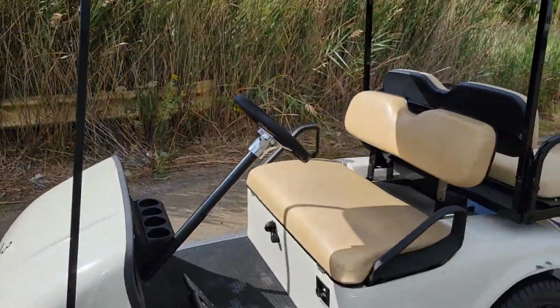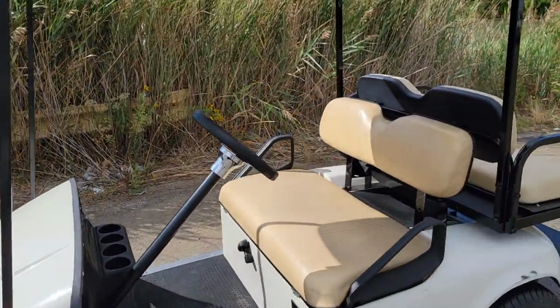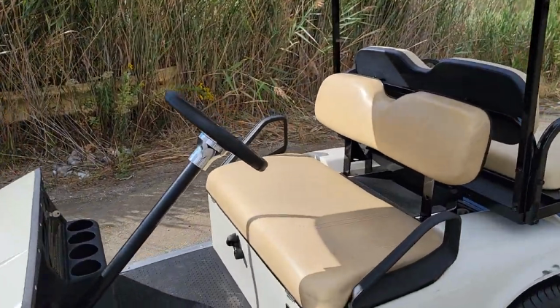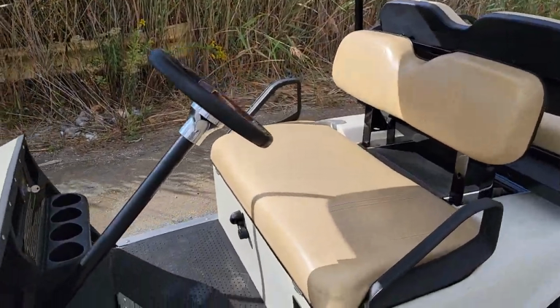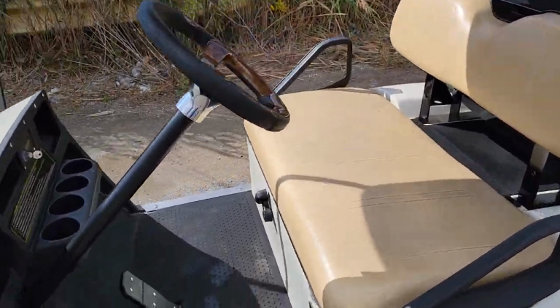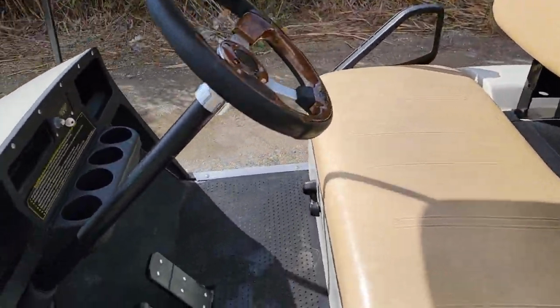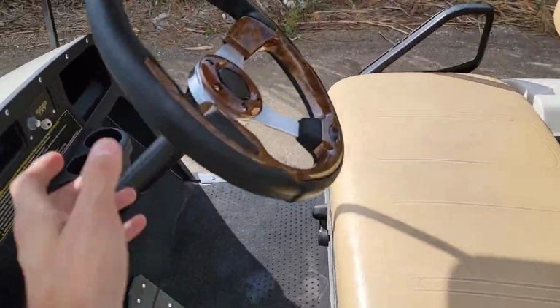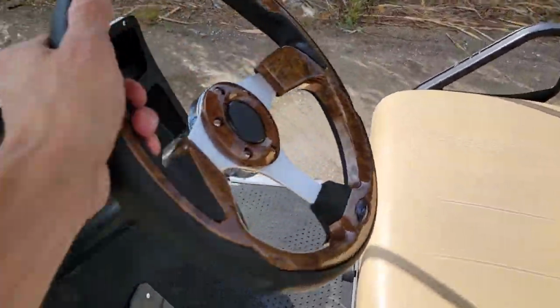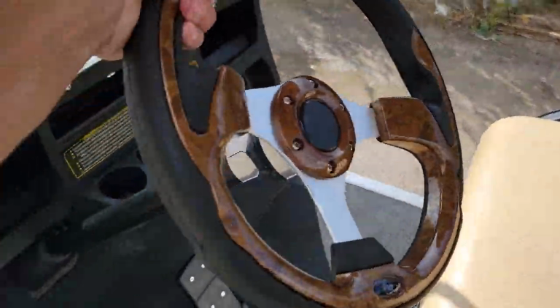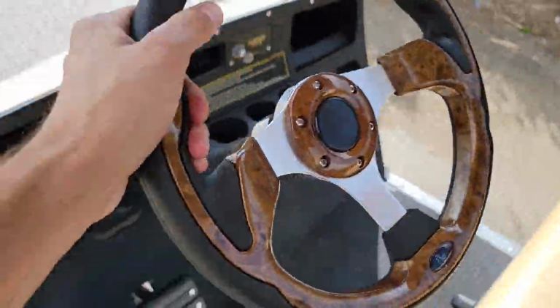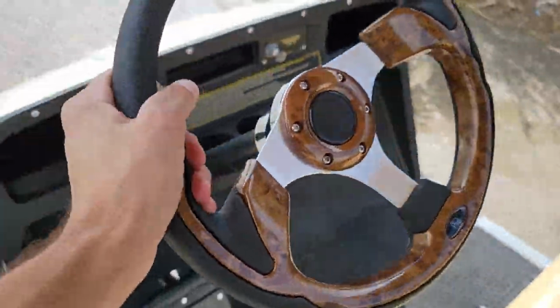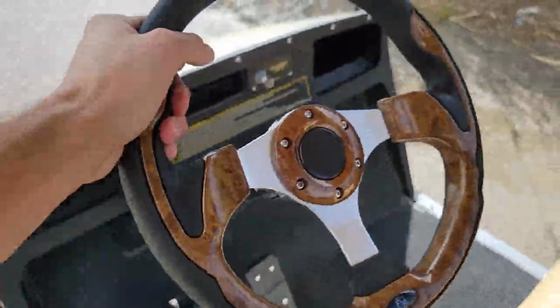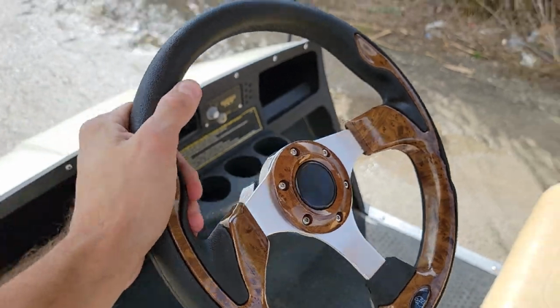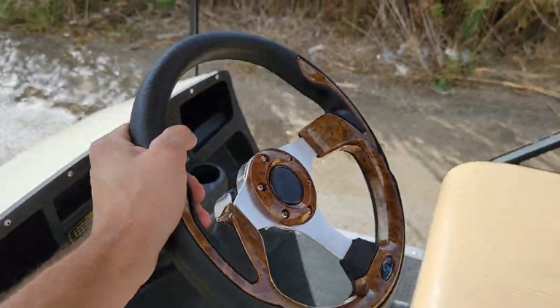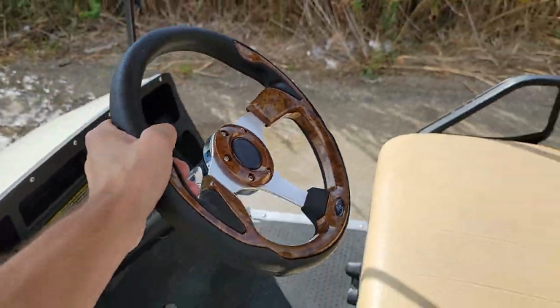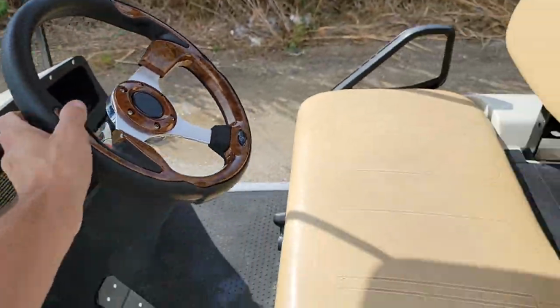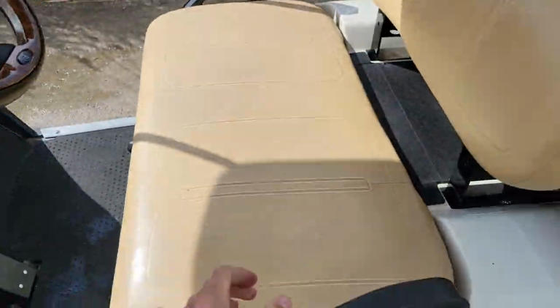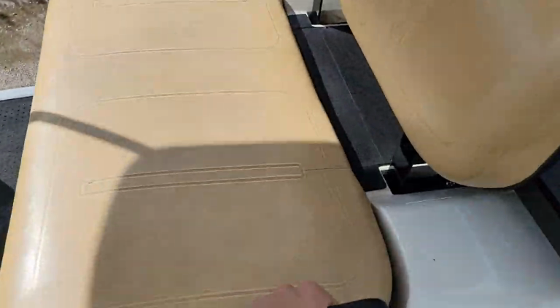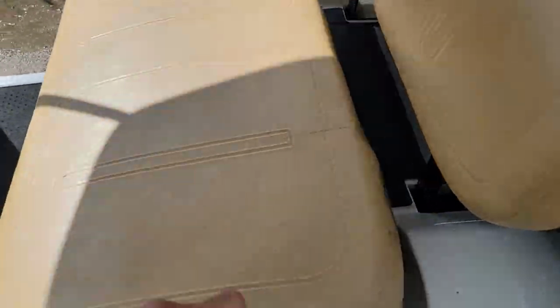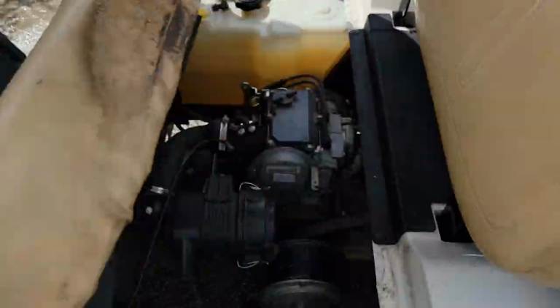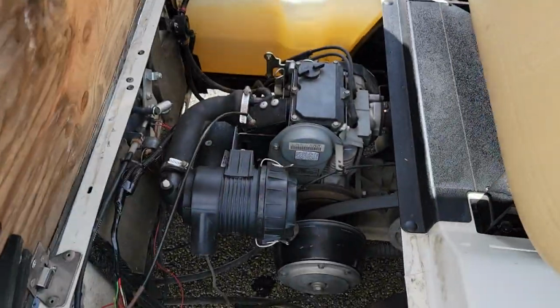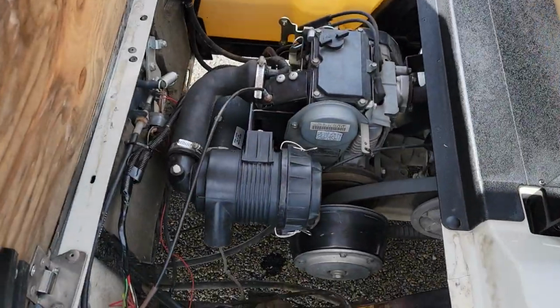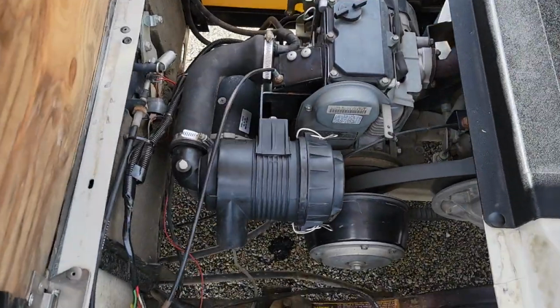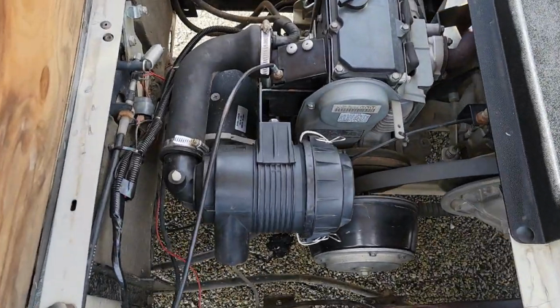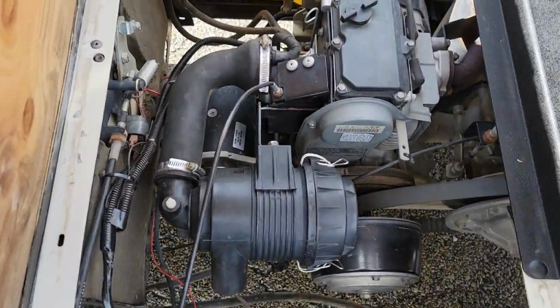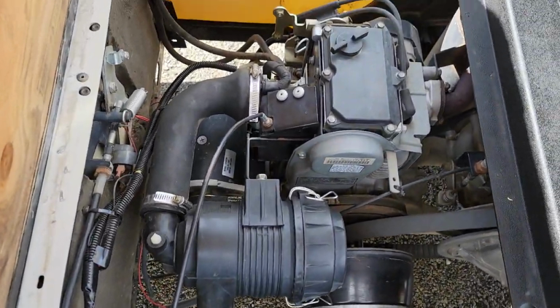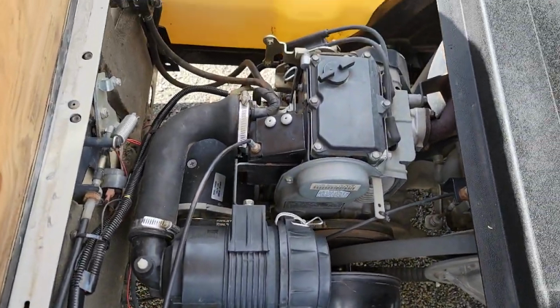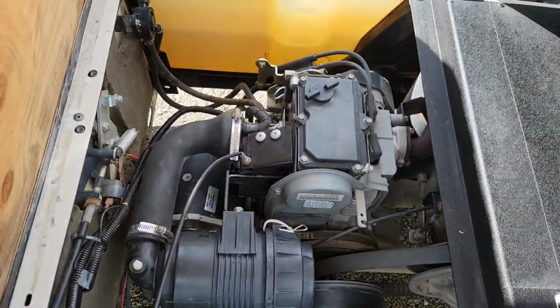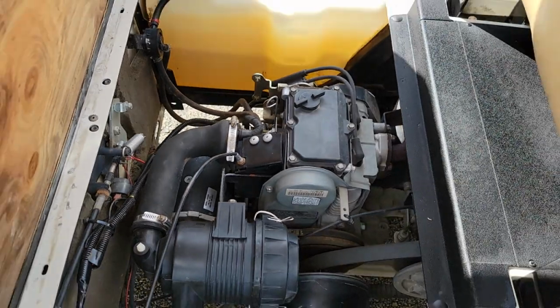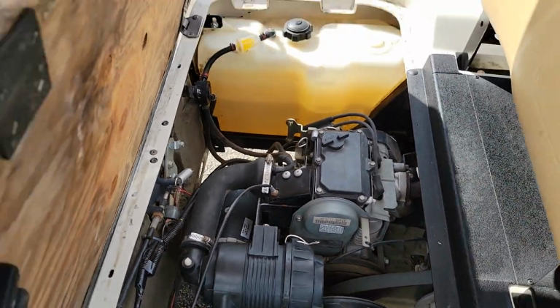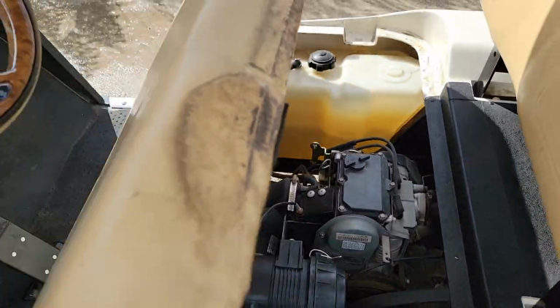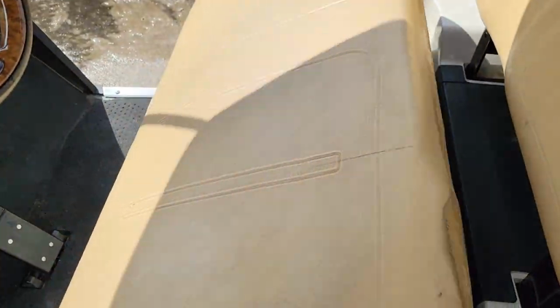This one is gas. It also has the brand new steering wheel added. It's a two-stroke gas powered engine in excellent shape.